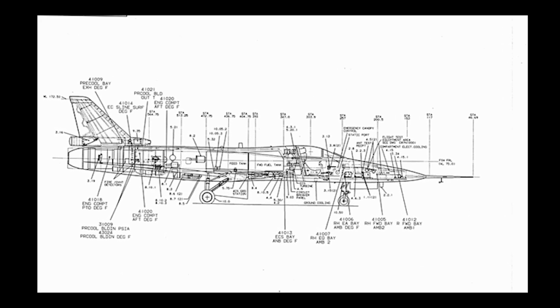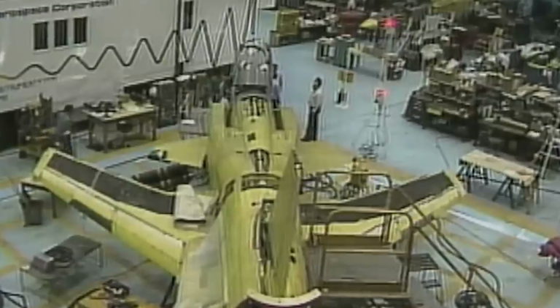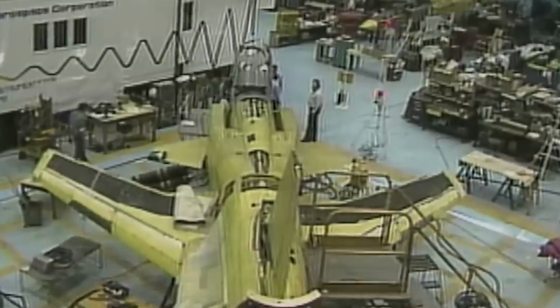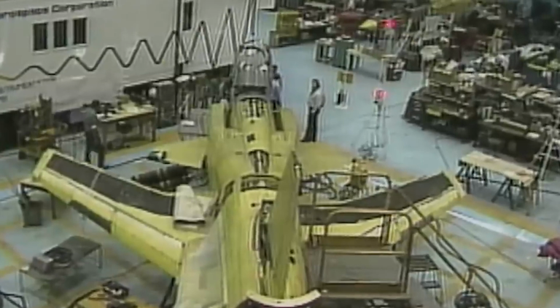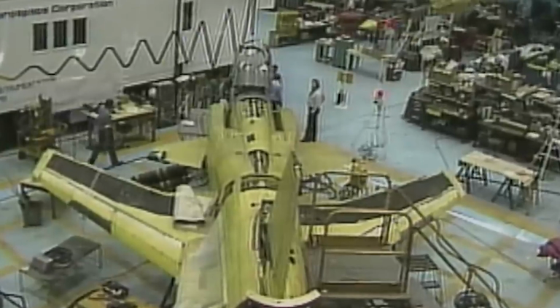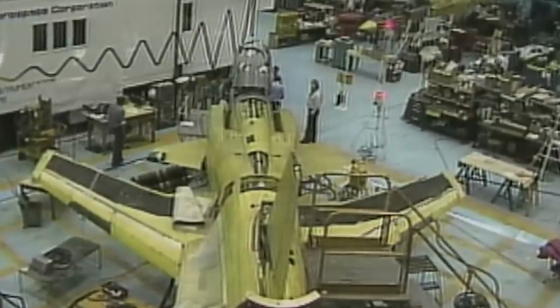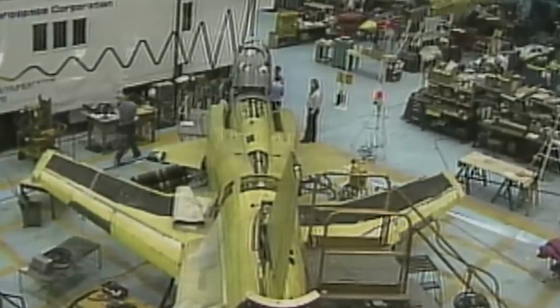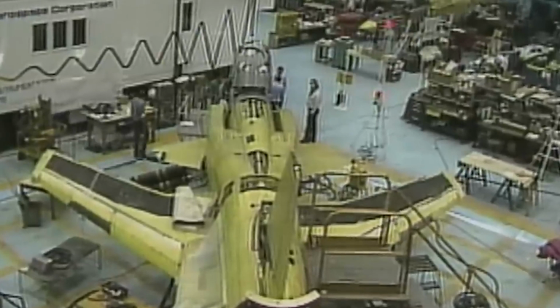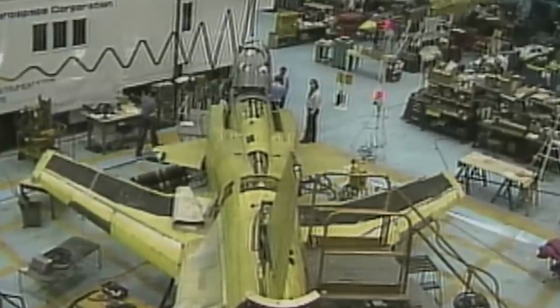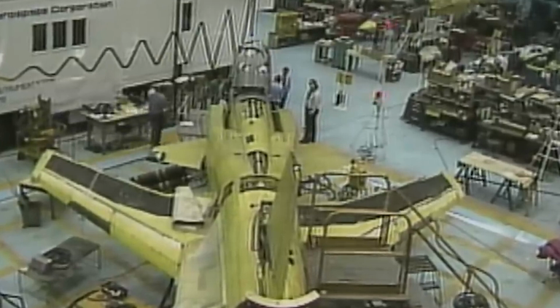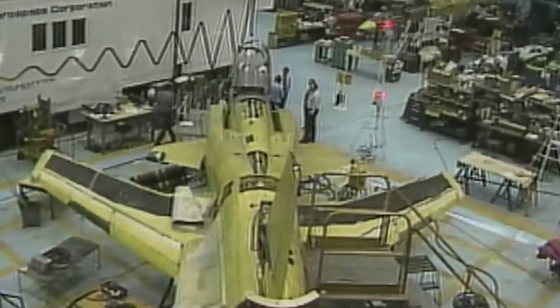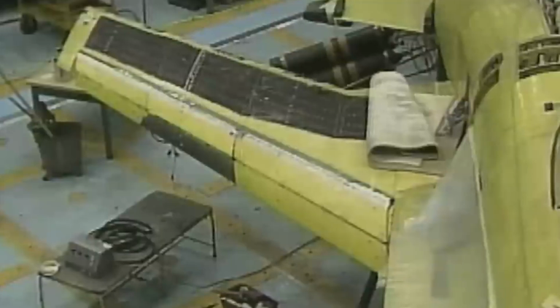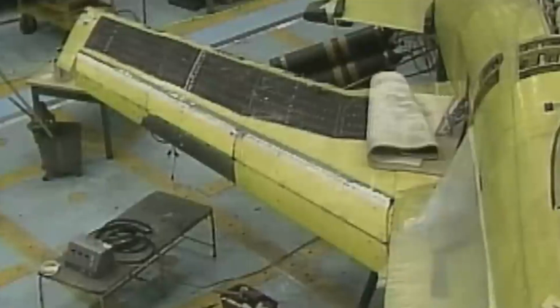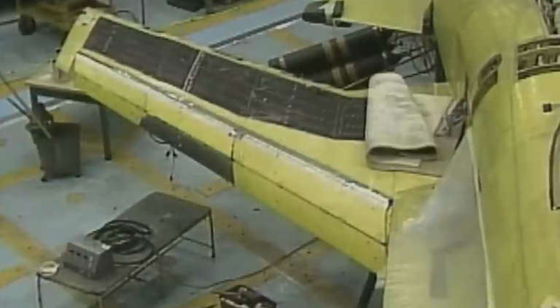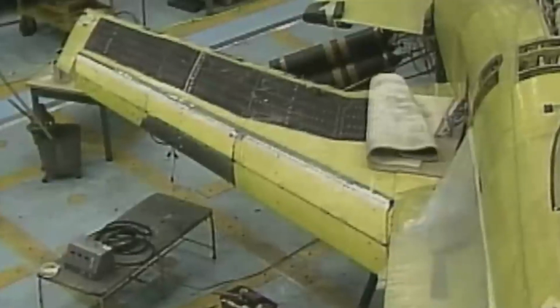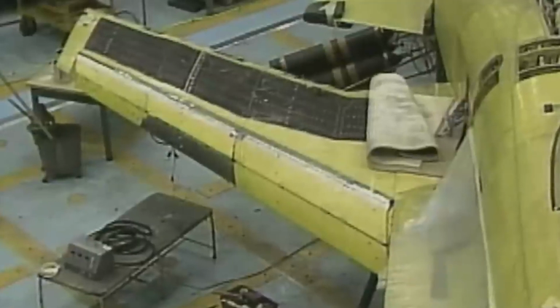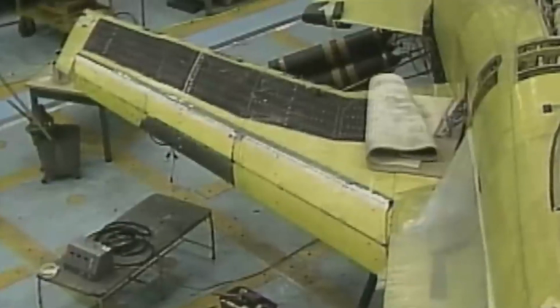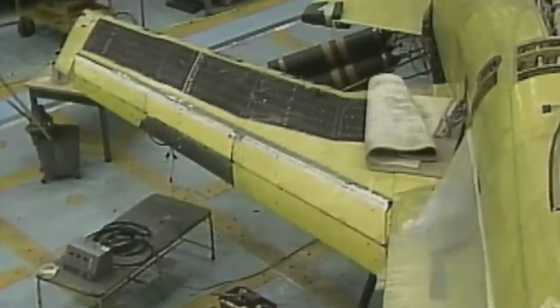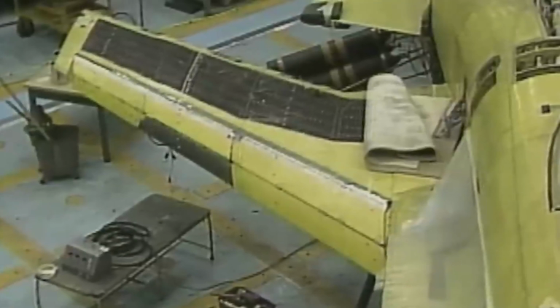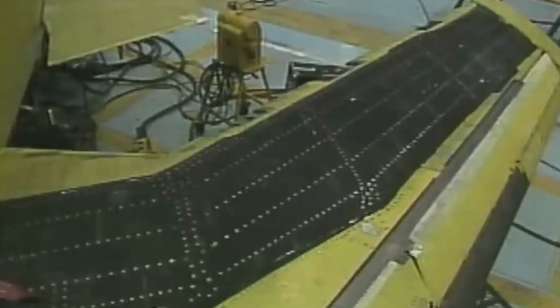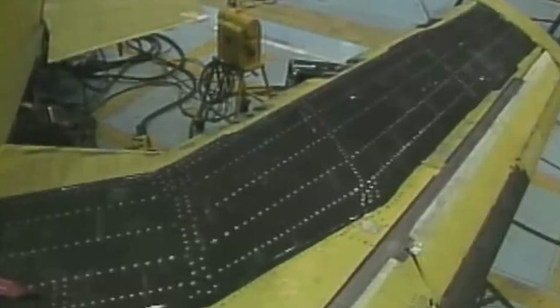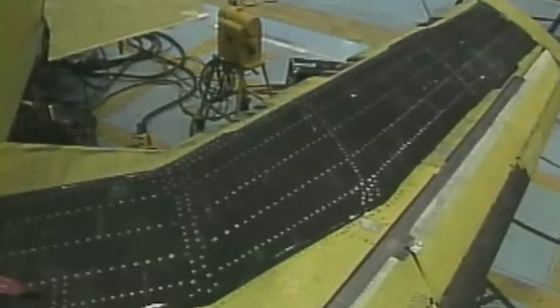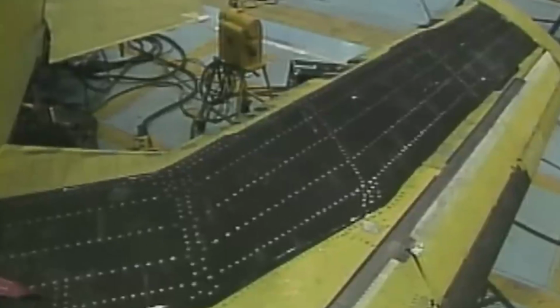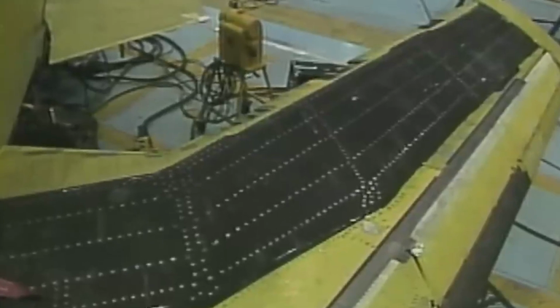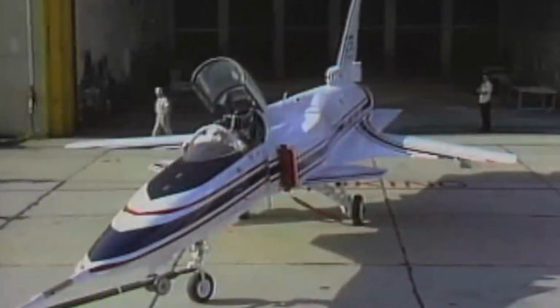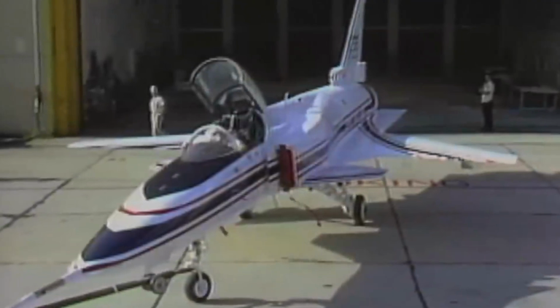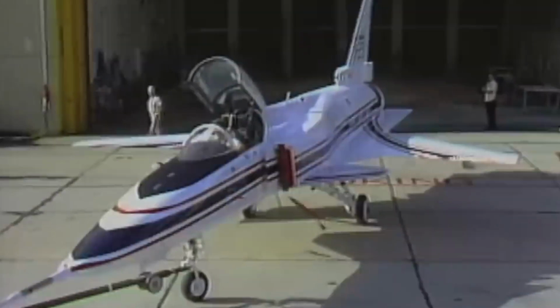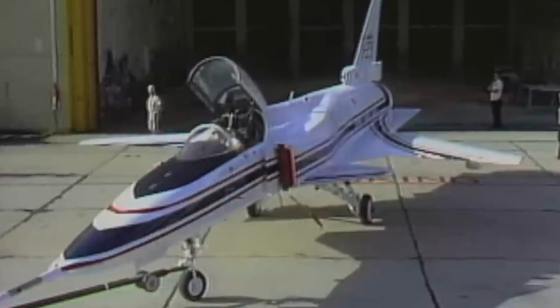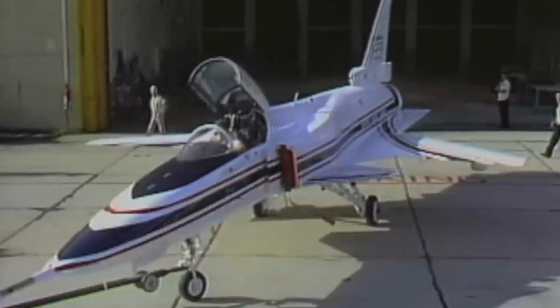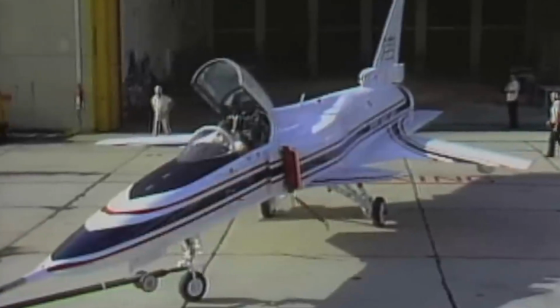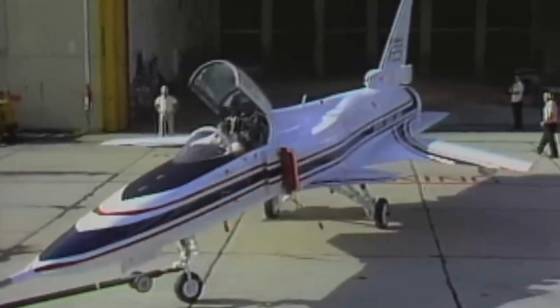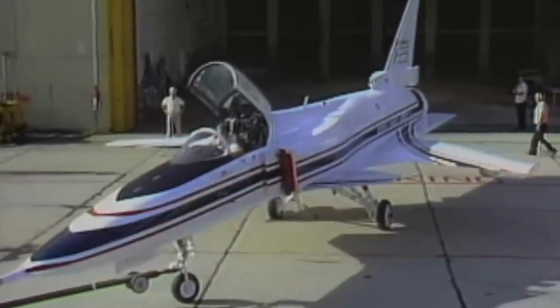Work began on the first prototype at Grumman's facilities in Bethpage, Long Island, New York in 1982, eventually being unveiled in August 1984.